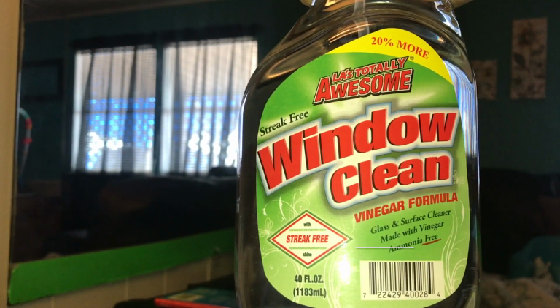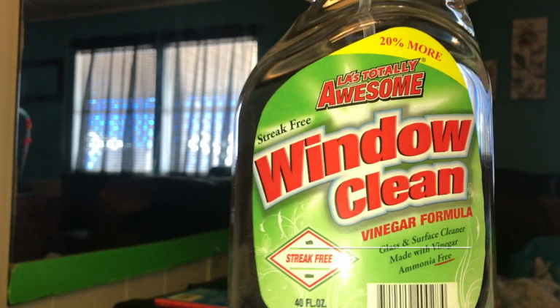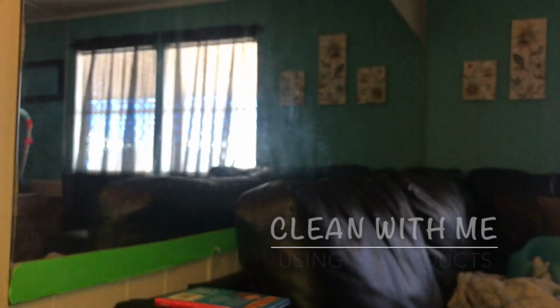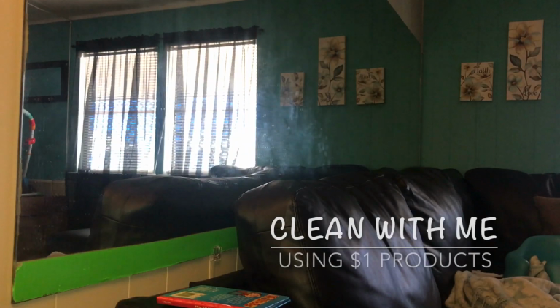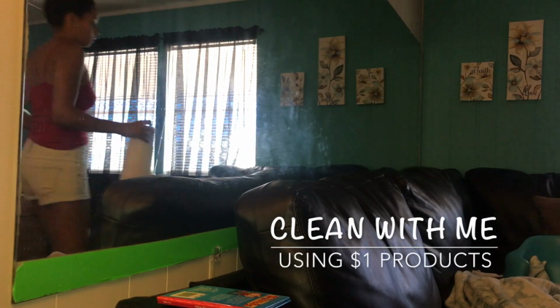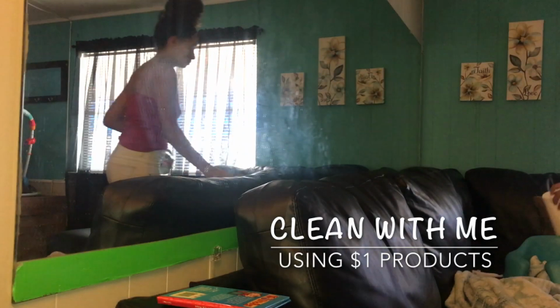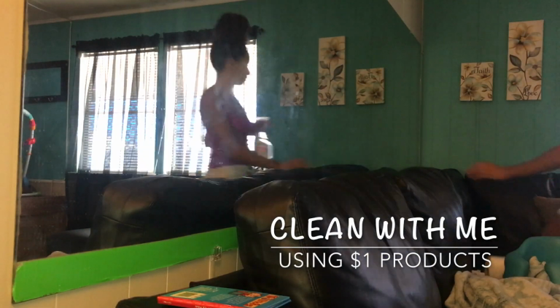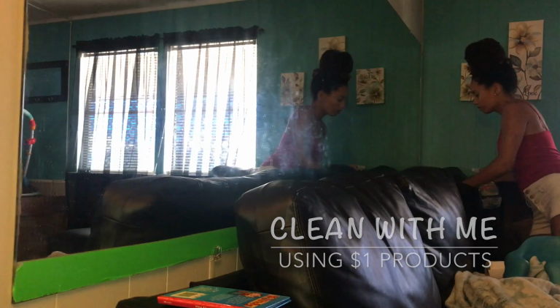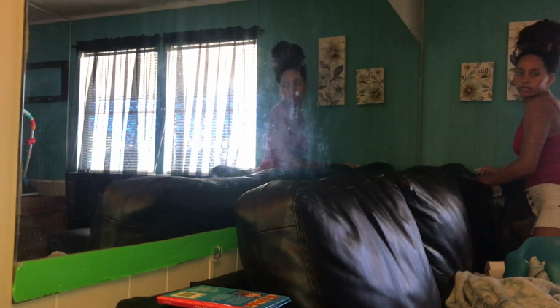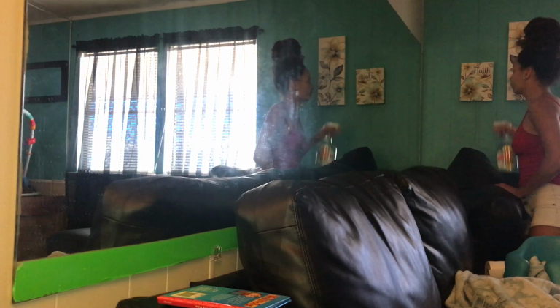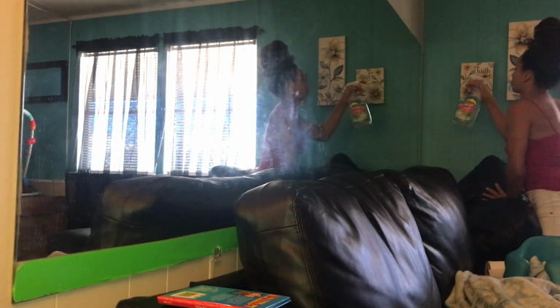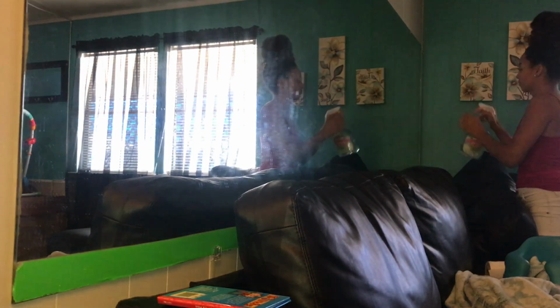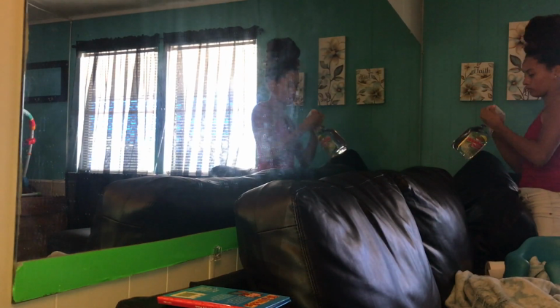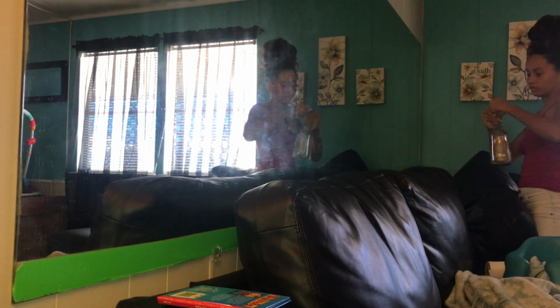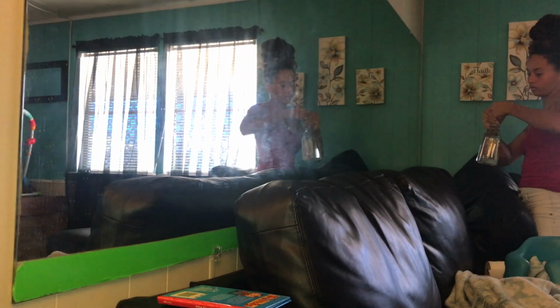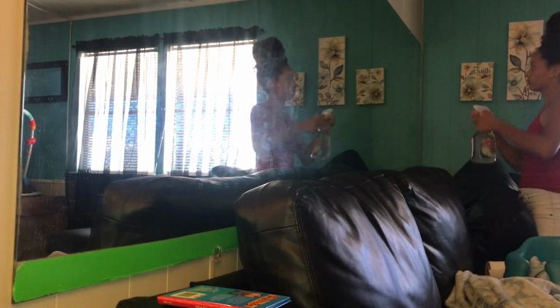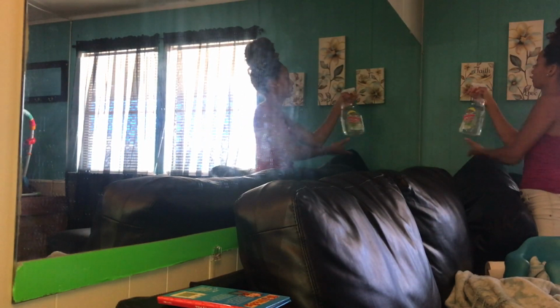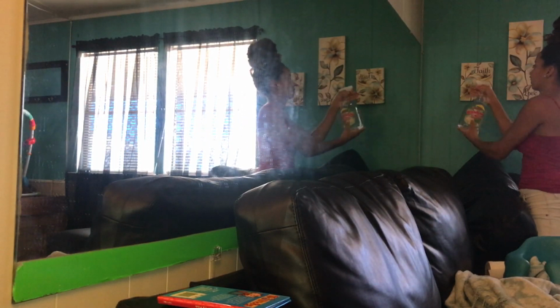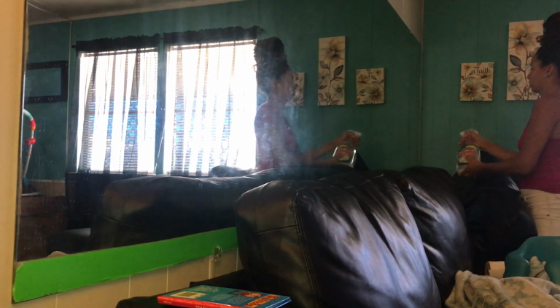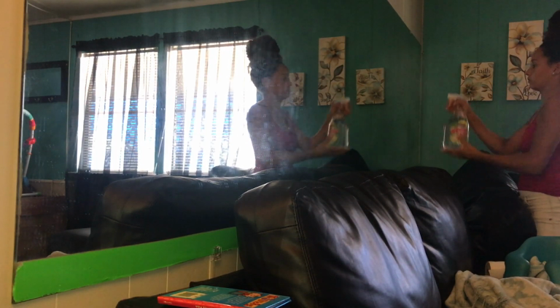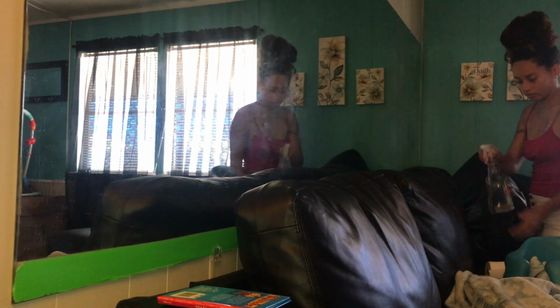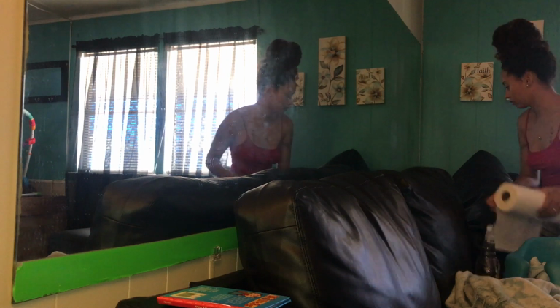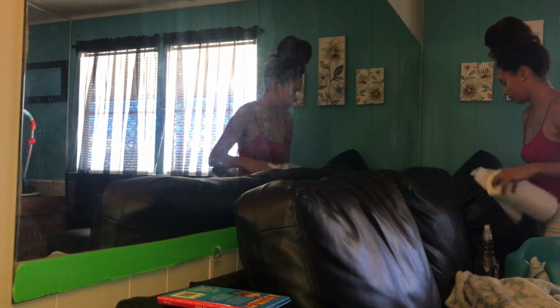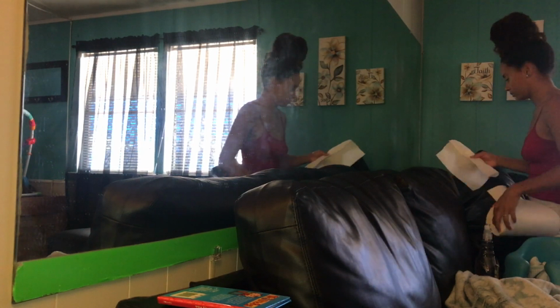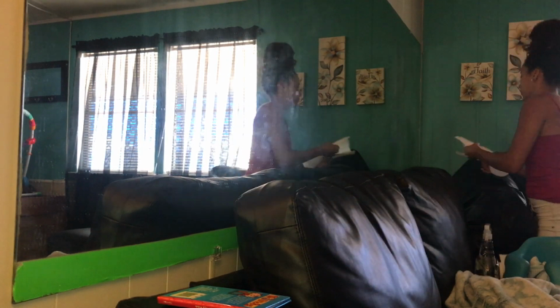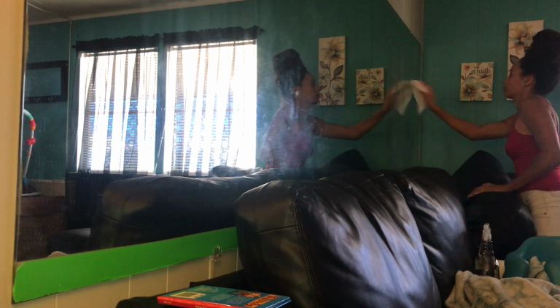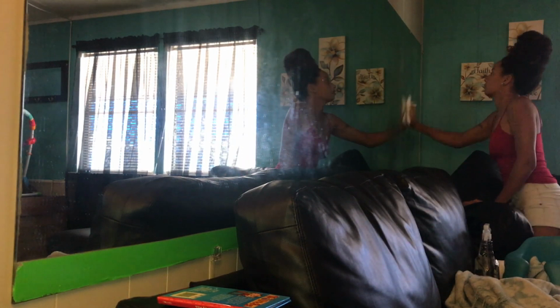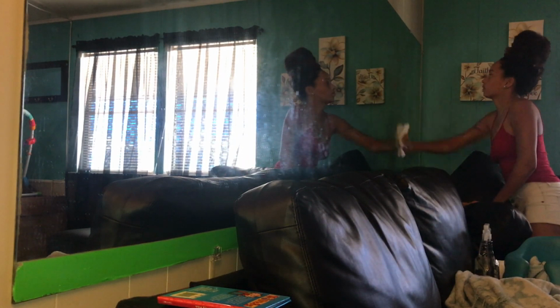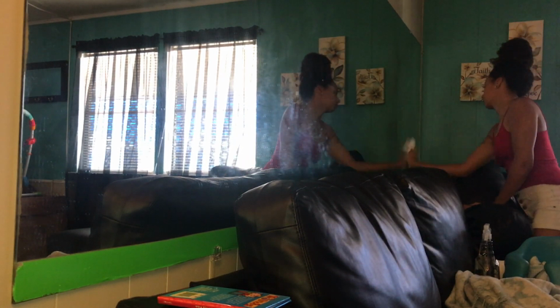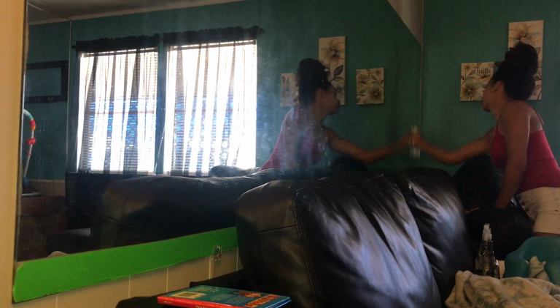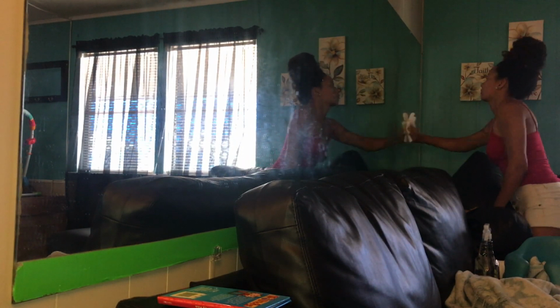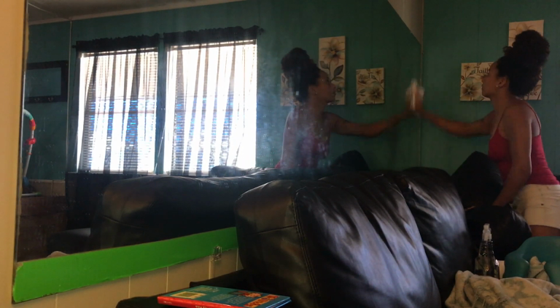Alright, hey everybody, welcome back to my channel. Good morning, good night, good evening — whichever it is where you are. Today I am coming back with another Clean With Me, but this one I'm going to be using Dollar Tree products.